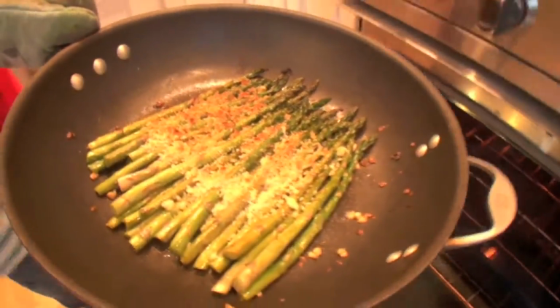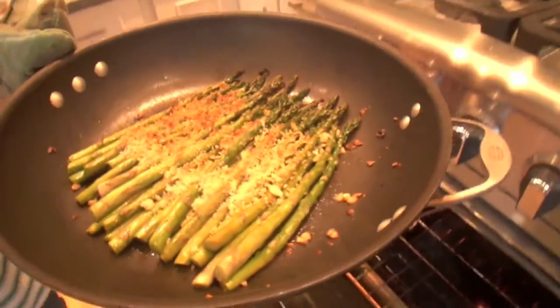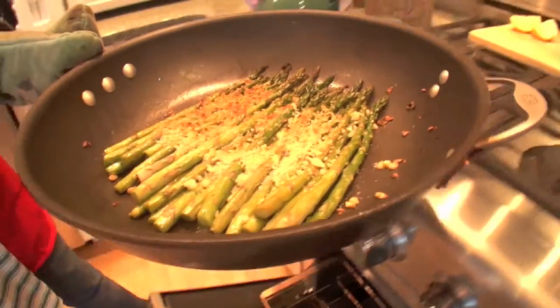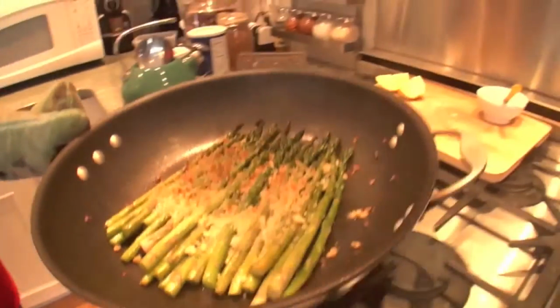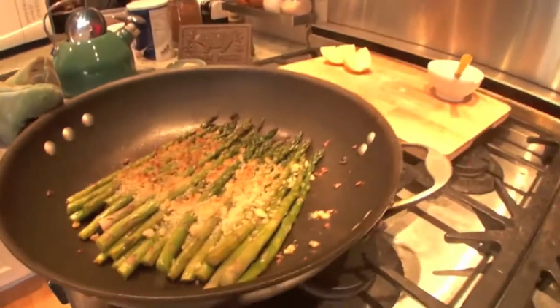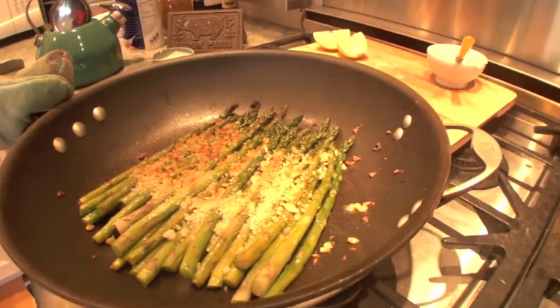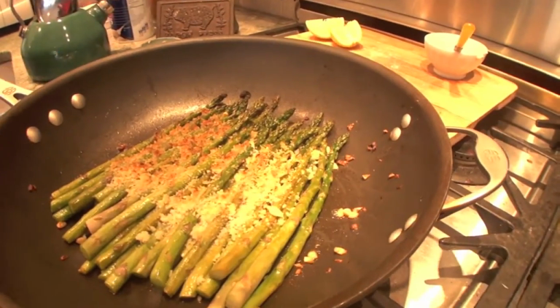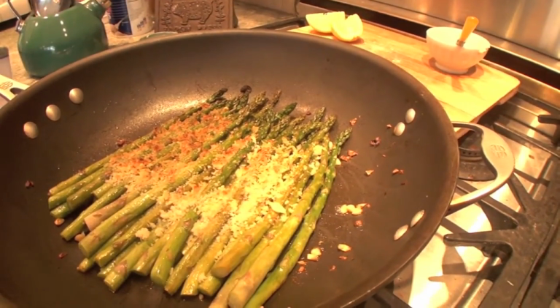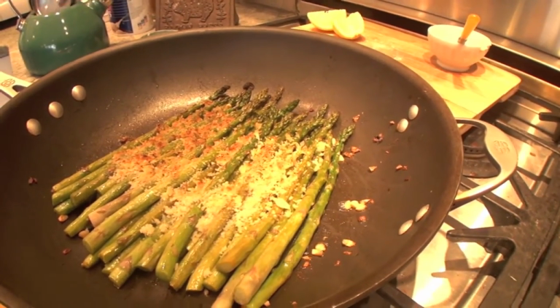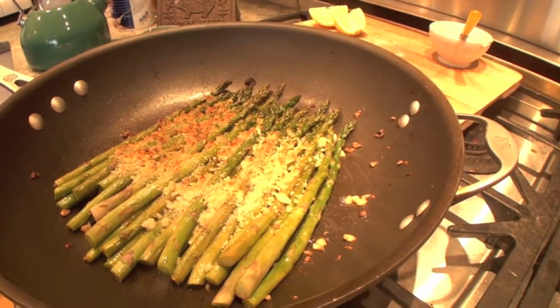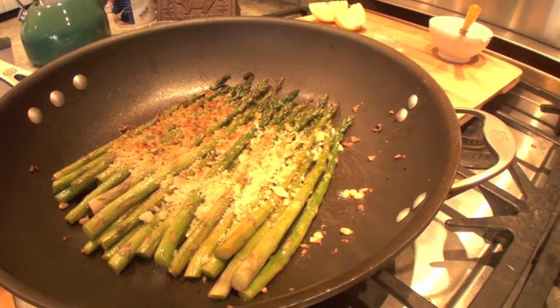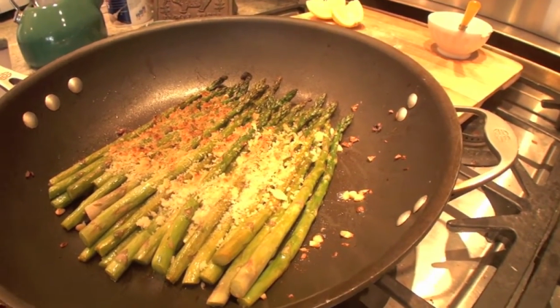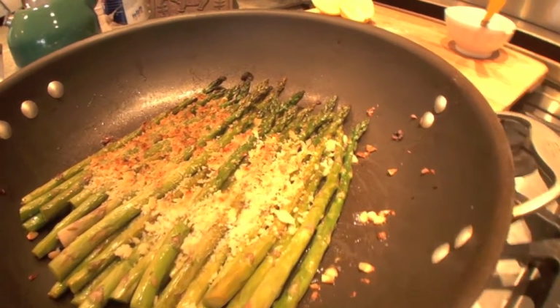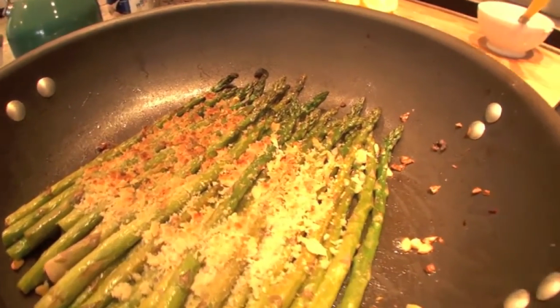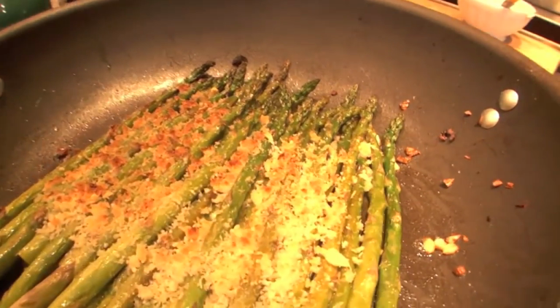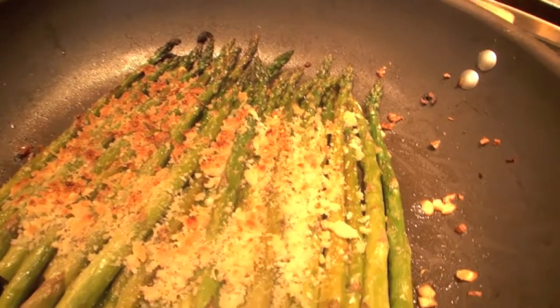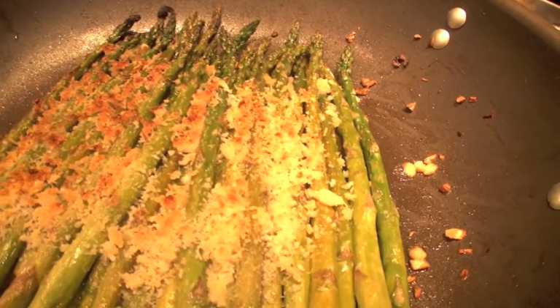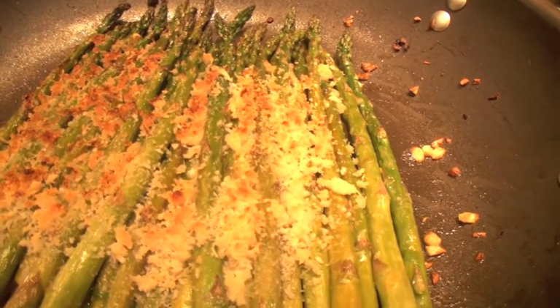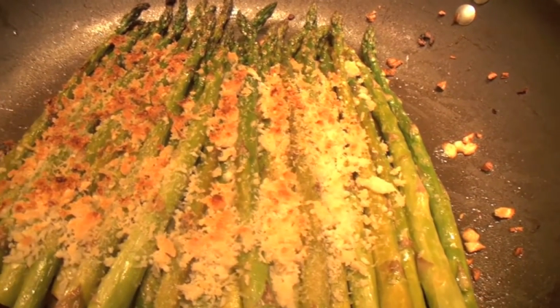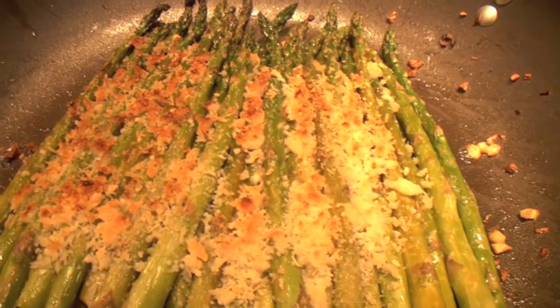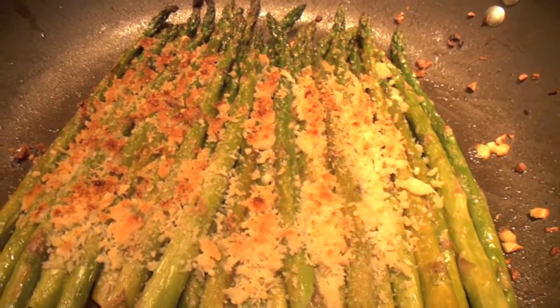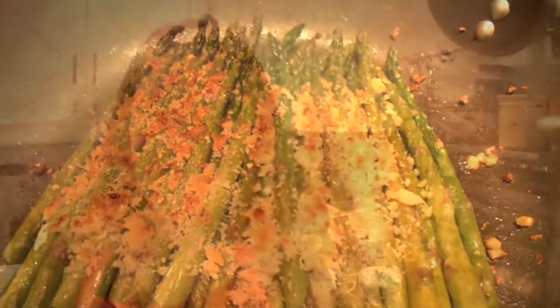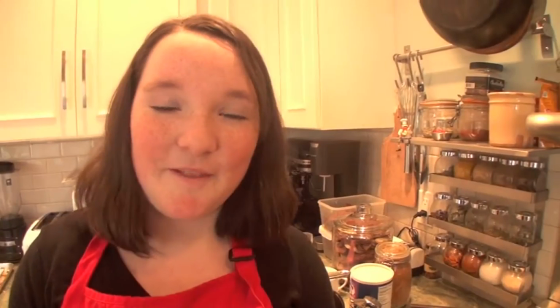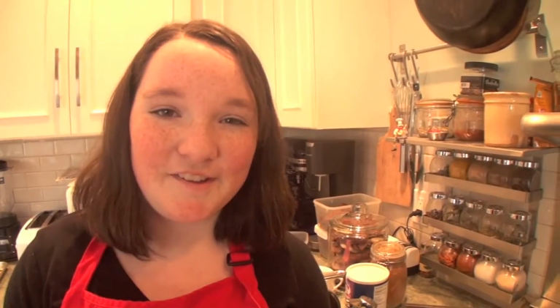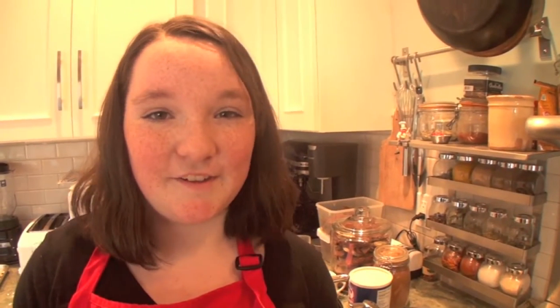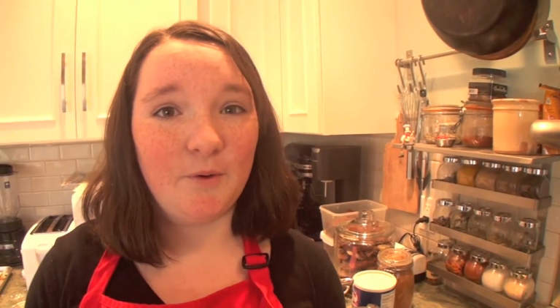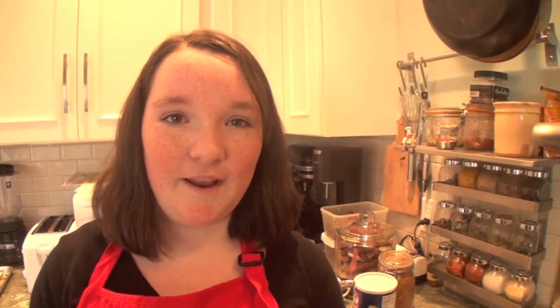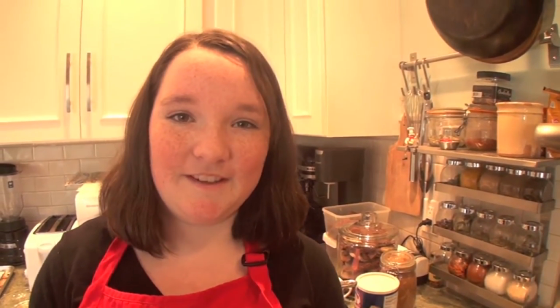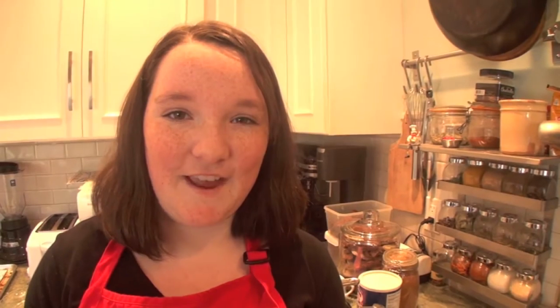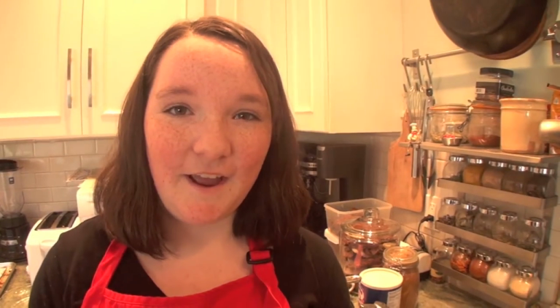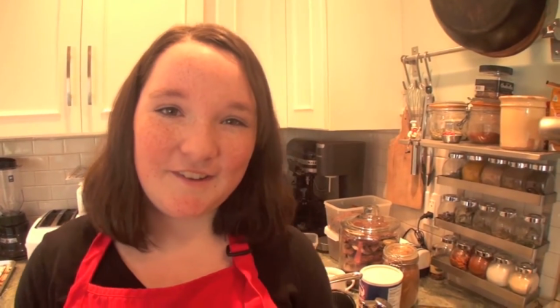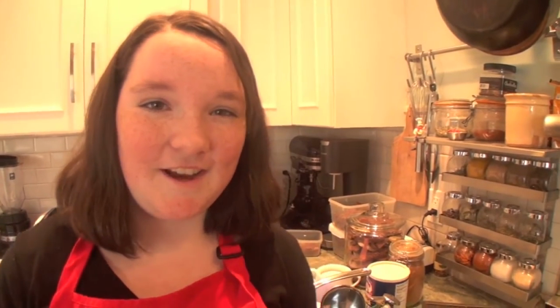Beautiful. The breadcrumbs are nice and crispy and the asparagus looks nice and roasted. I'm Libby Austin. This has been a wonderful ABC Cafe and I'll see you next time.